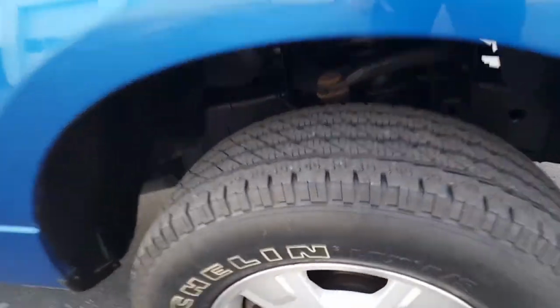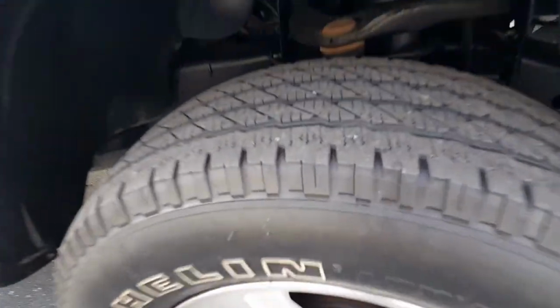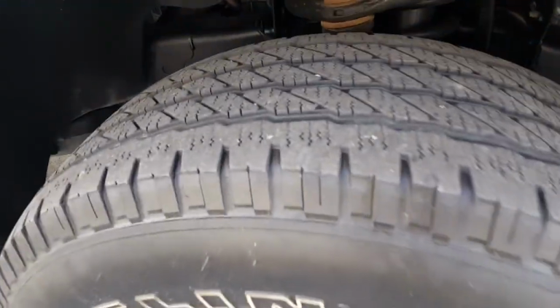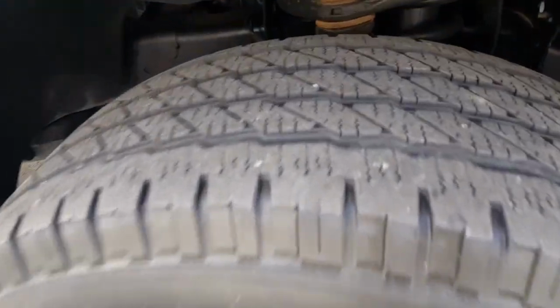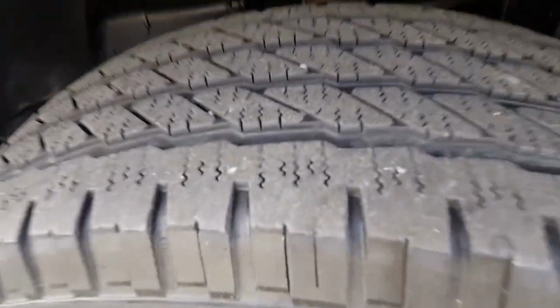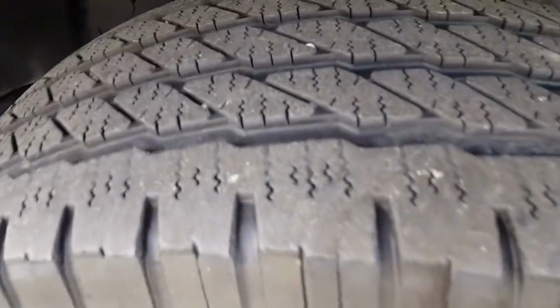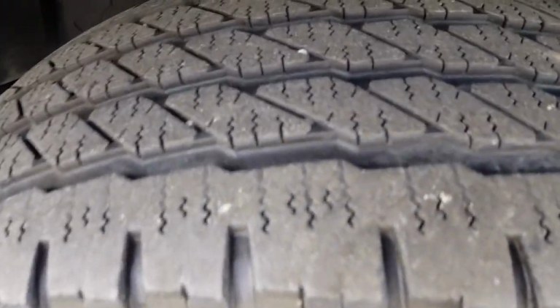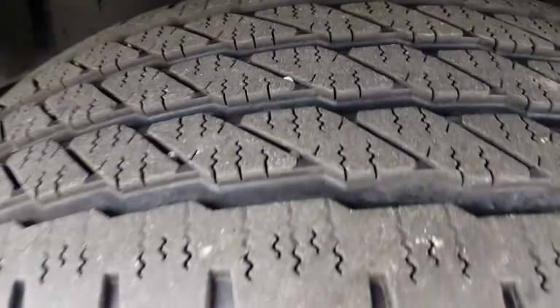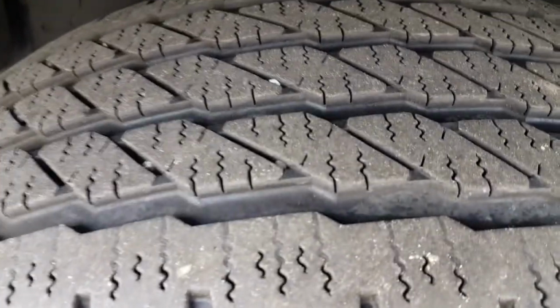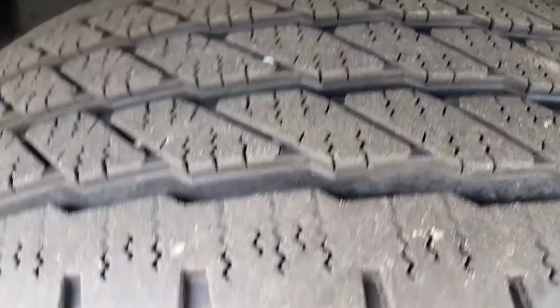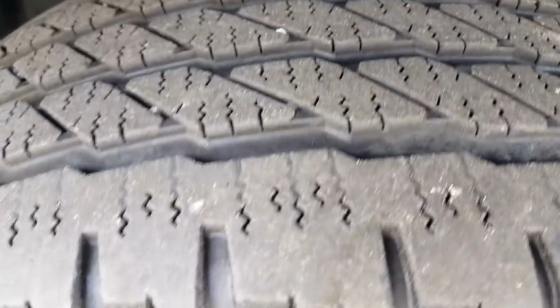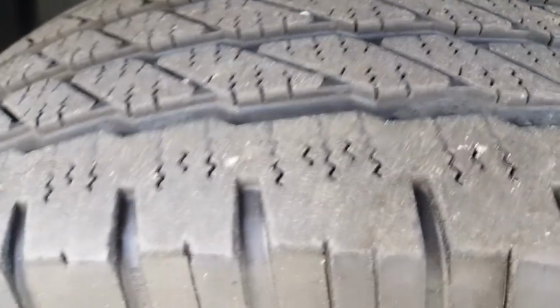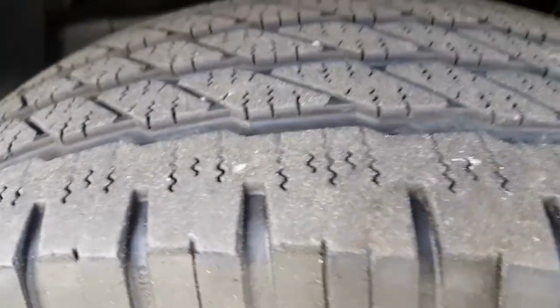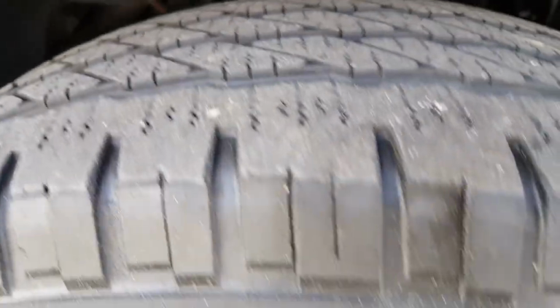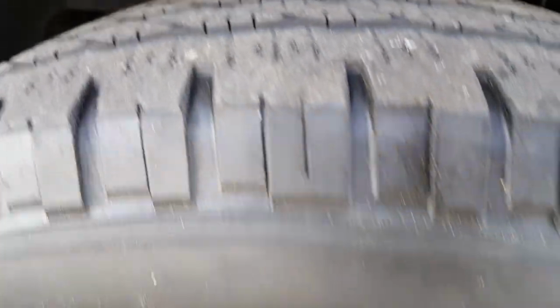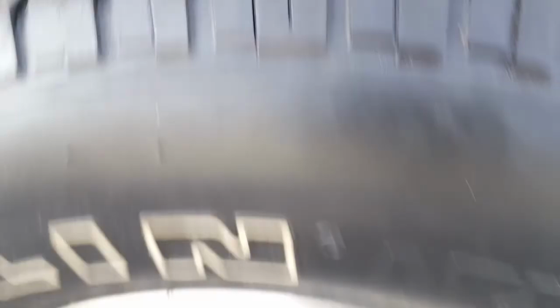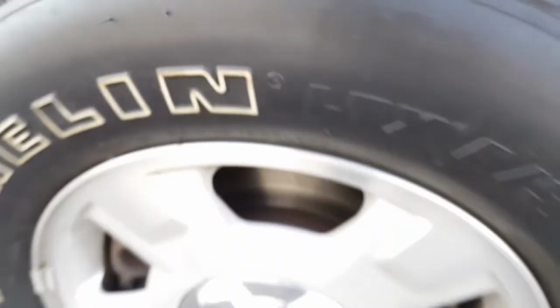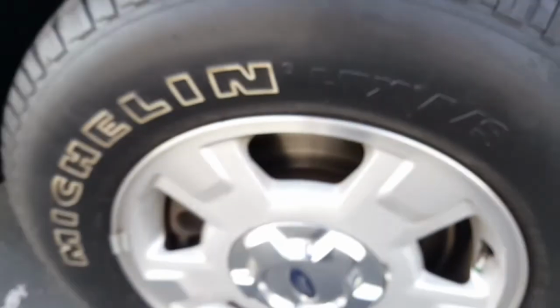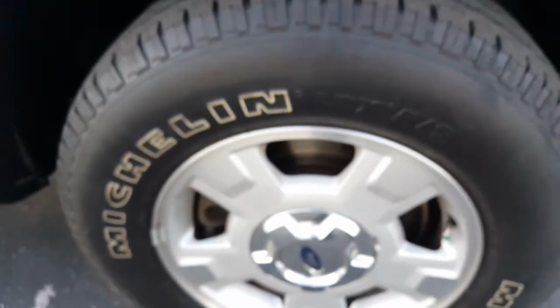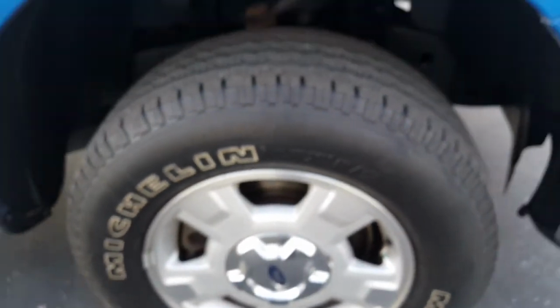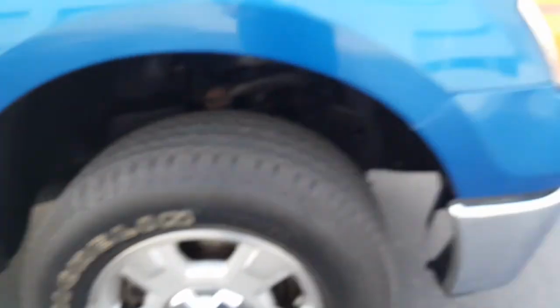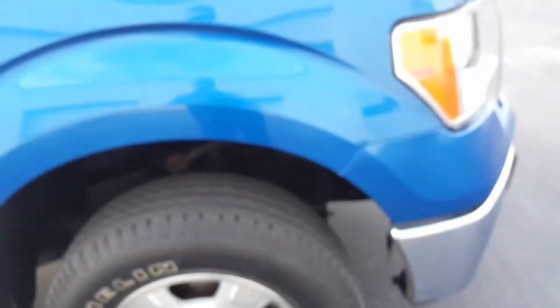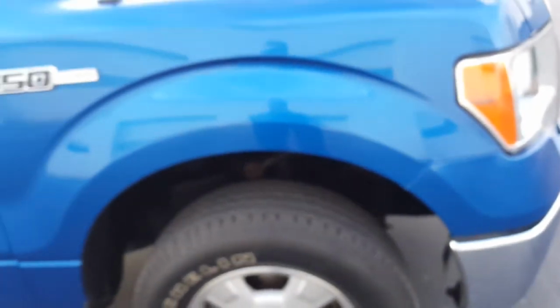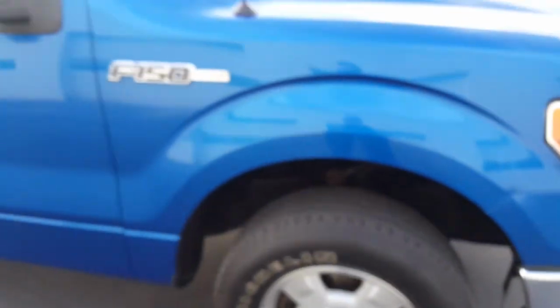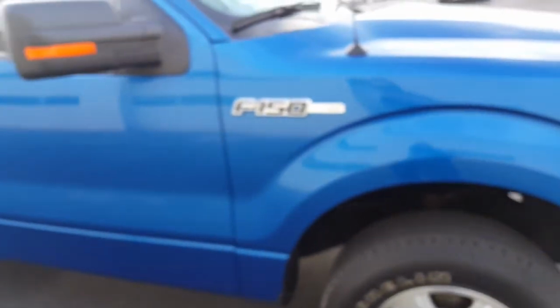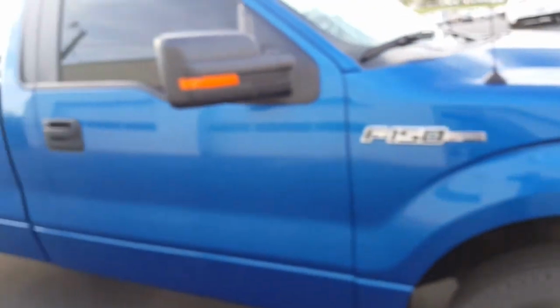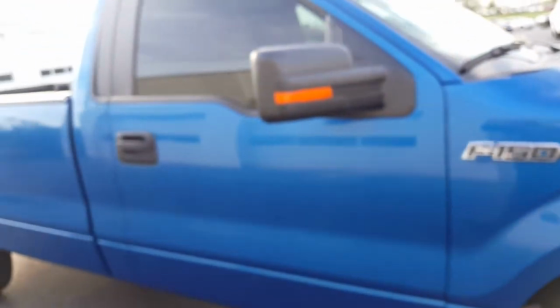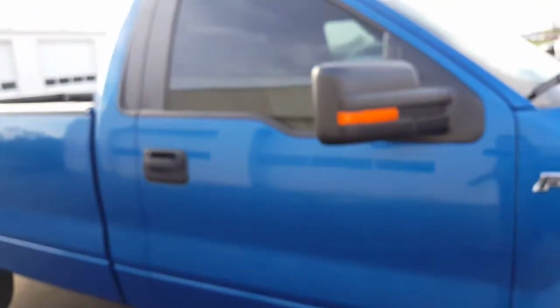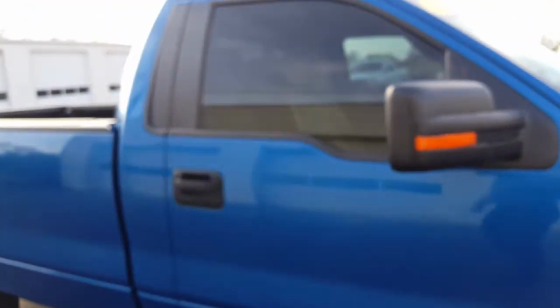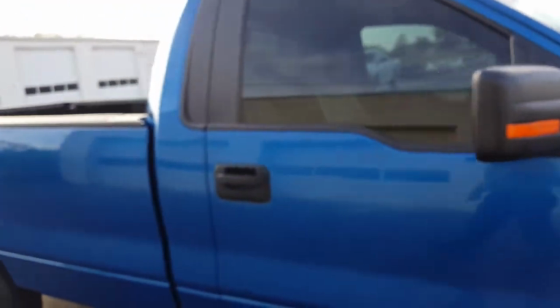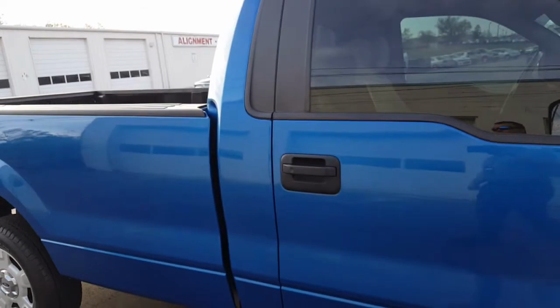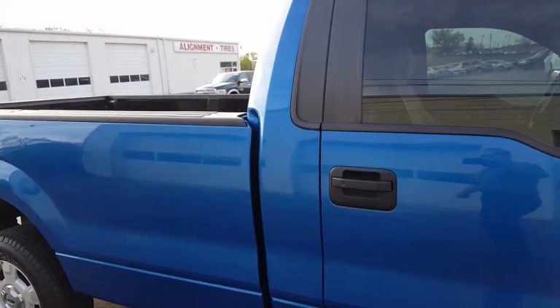As you can see, the tires are in really good condition all the way around — plenty of tread left on them. Wheels are in good condition, and the overall body is in really good condition as well.